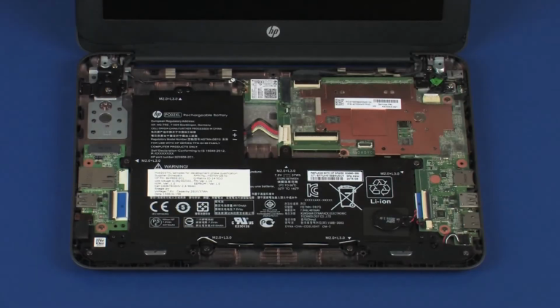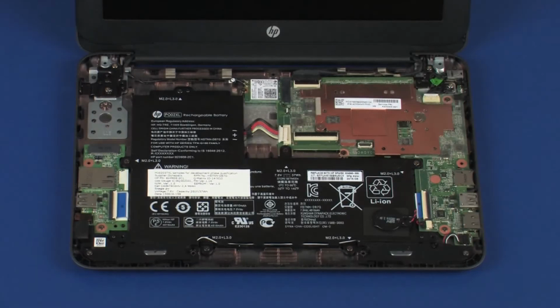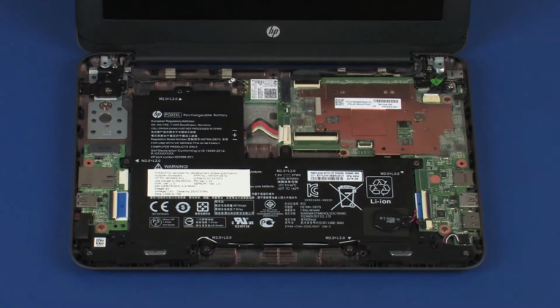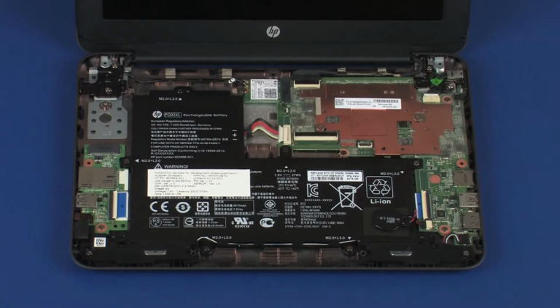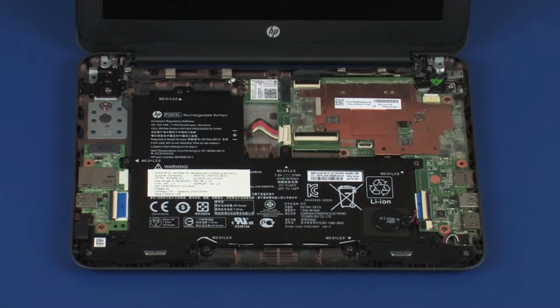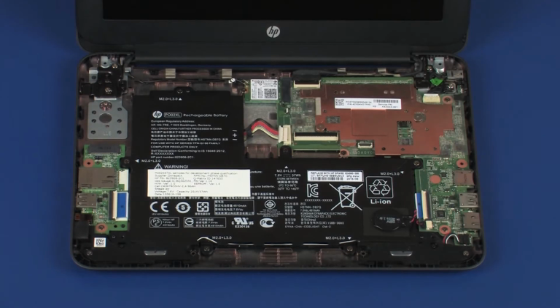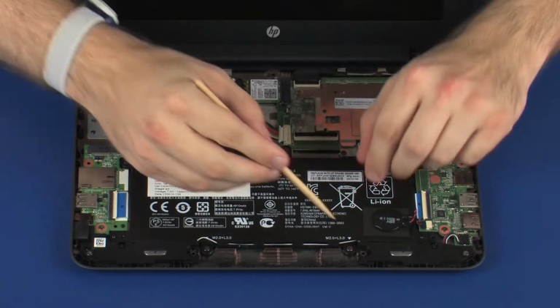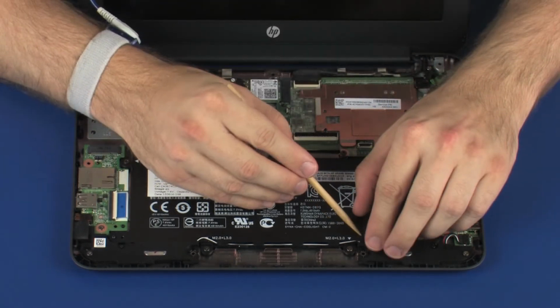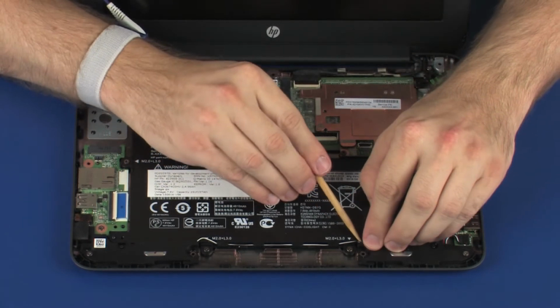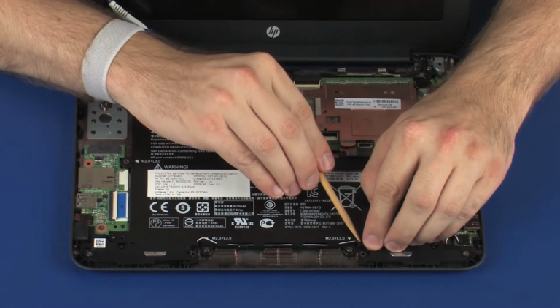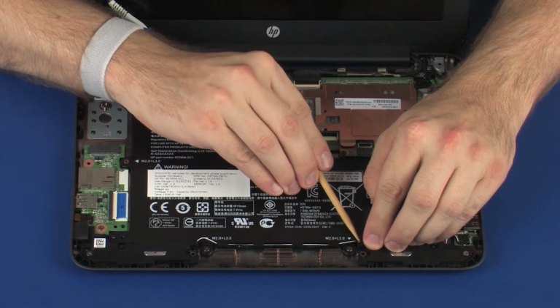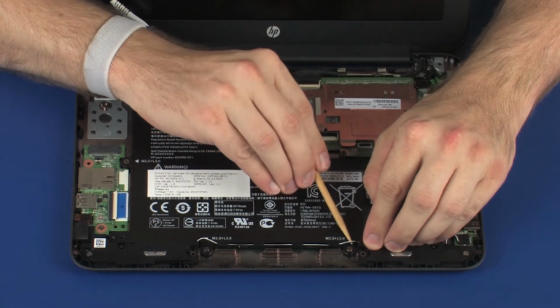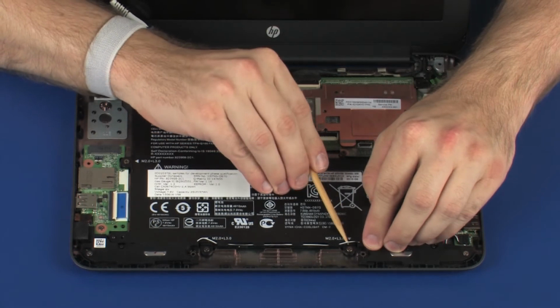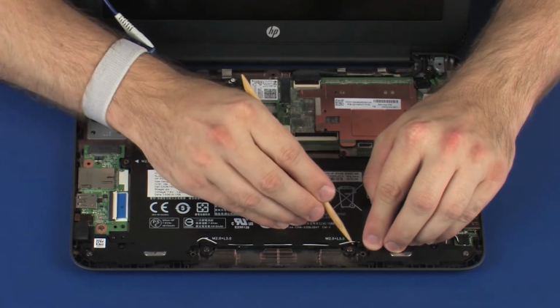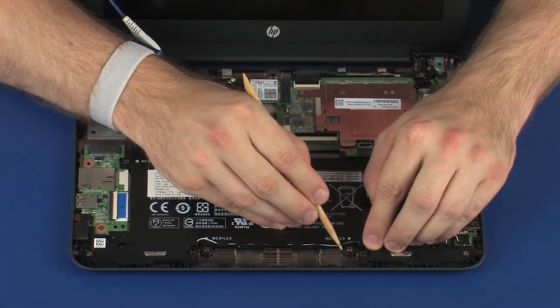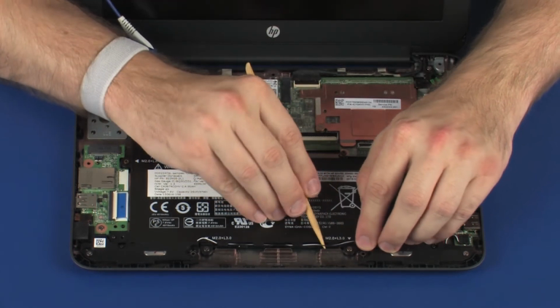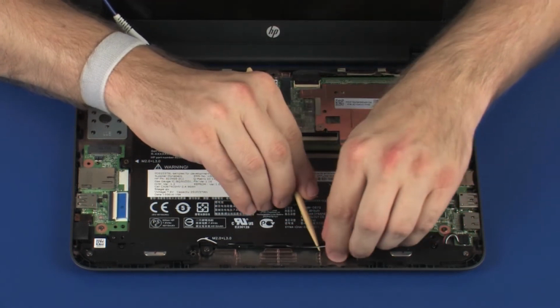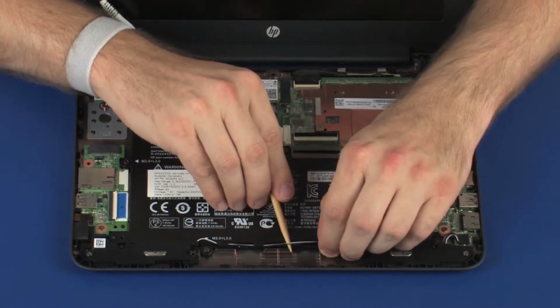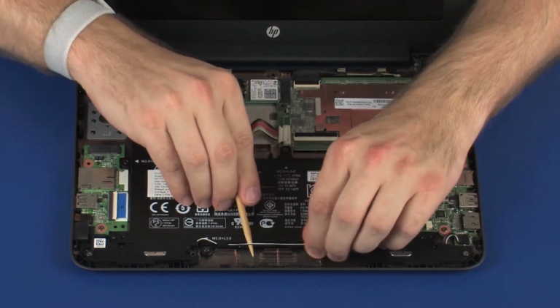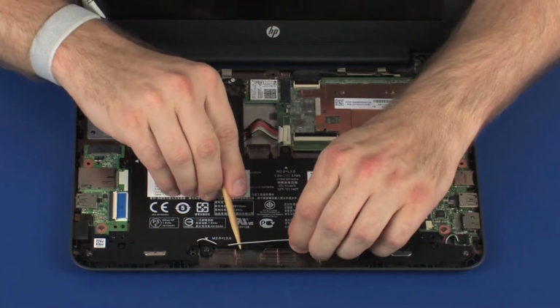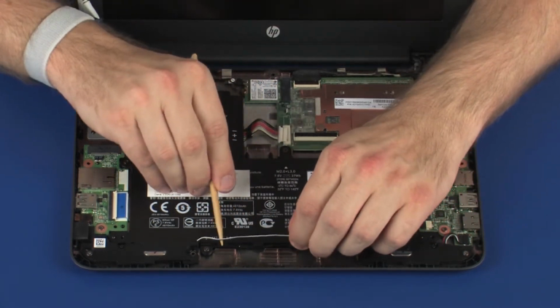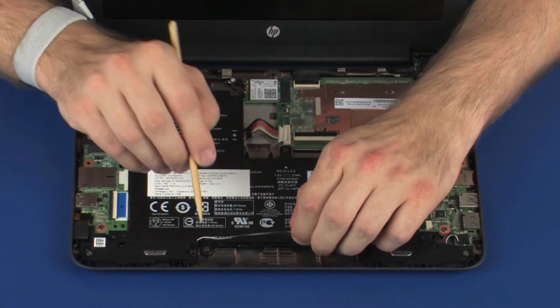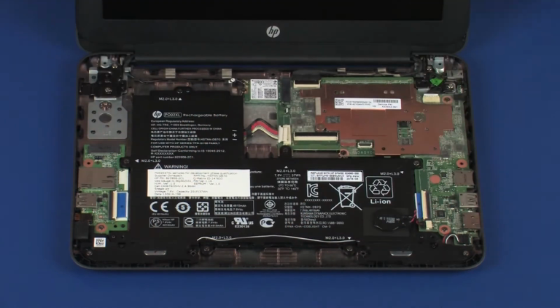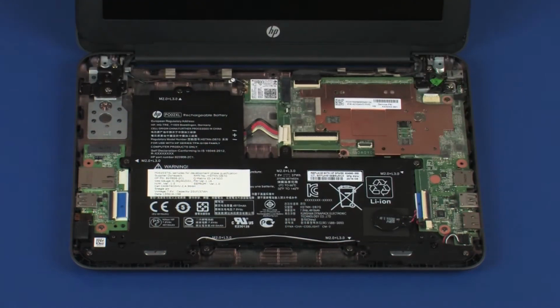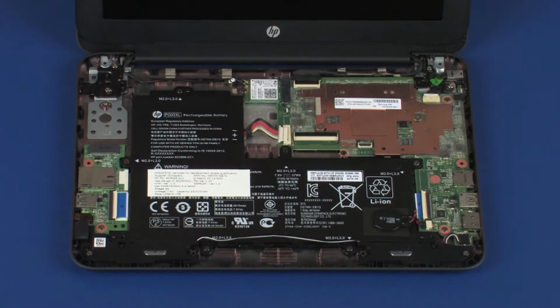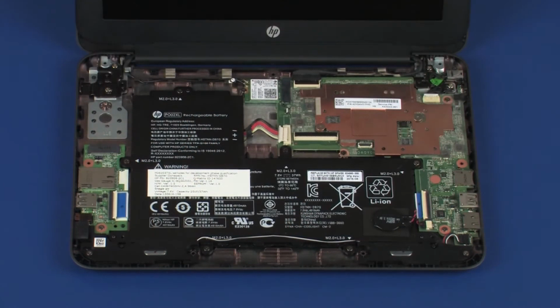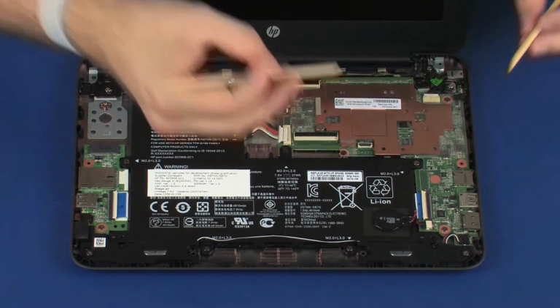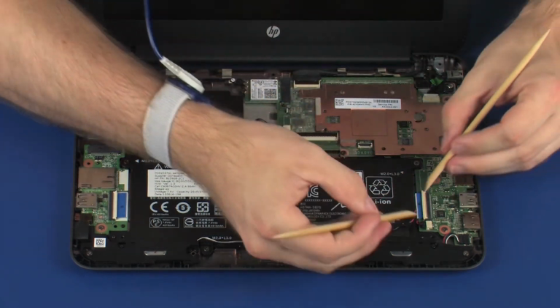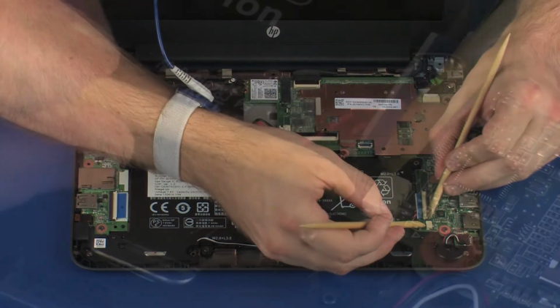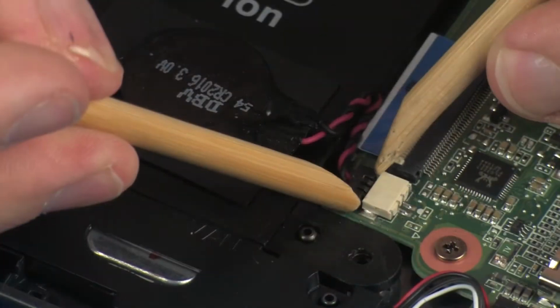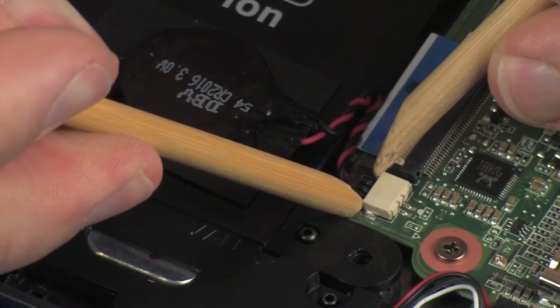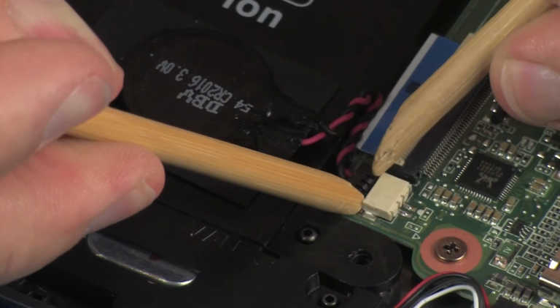Removal. Remove the speaker cable from the routing channel on the battery. Disconnect the RTC battery from its connector on the system board.